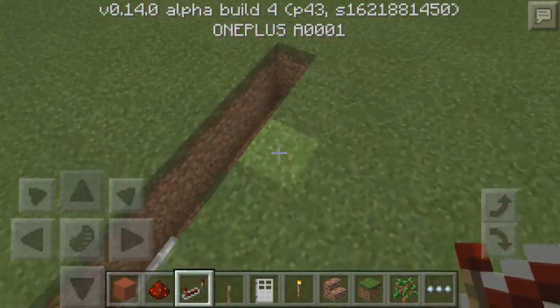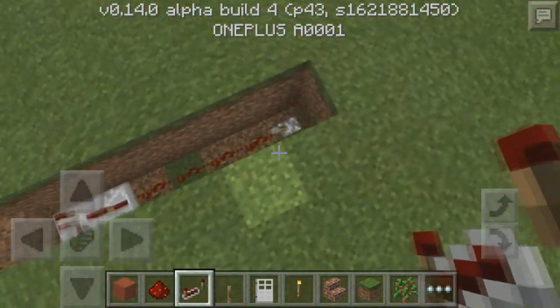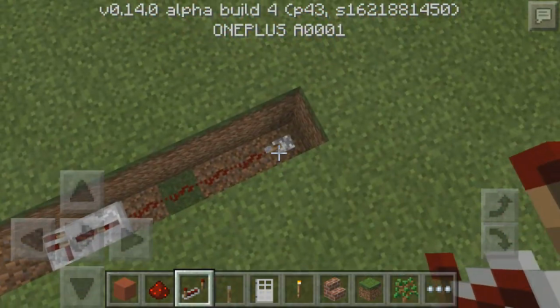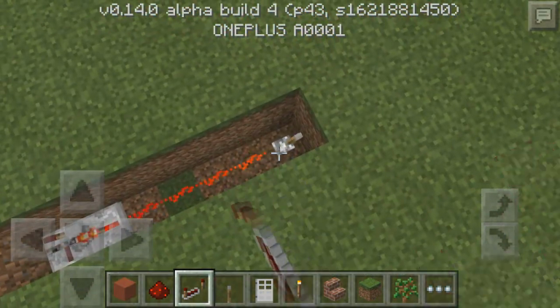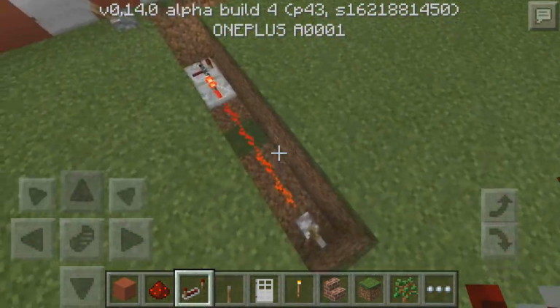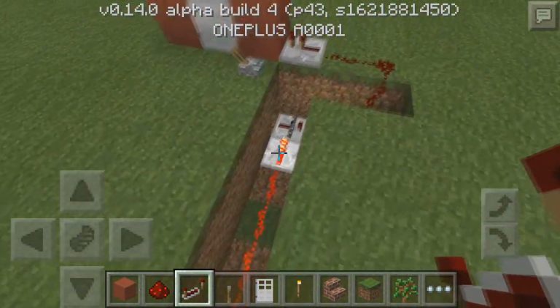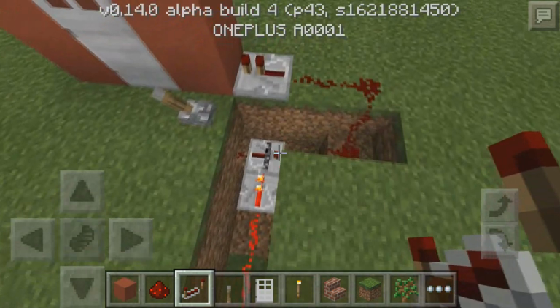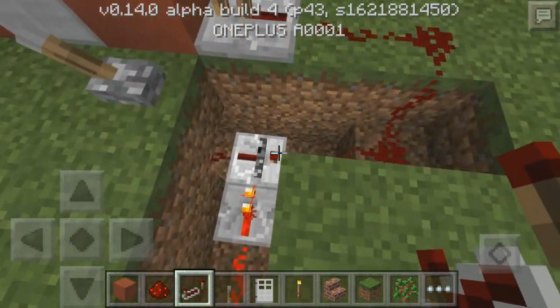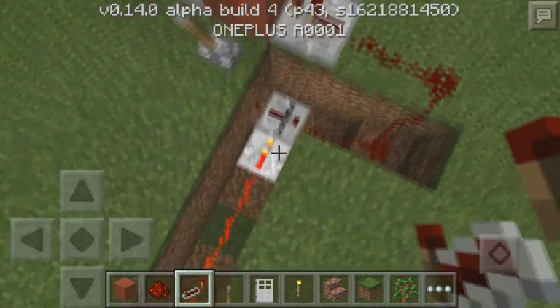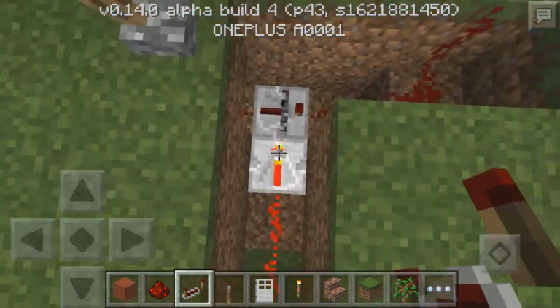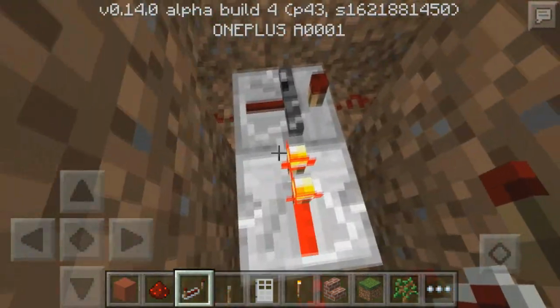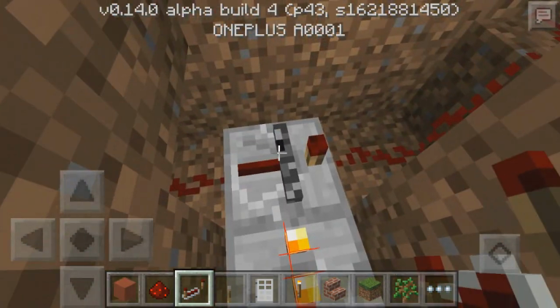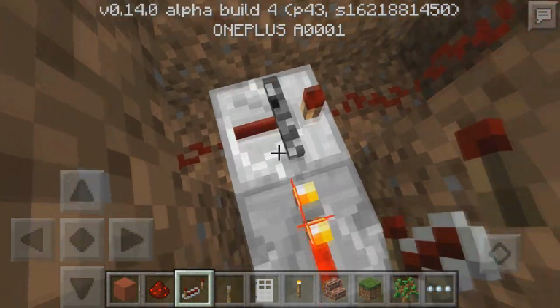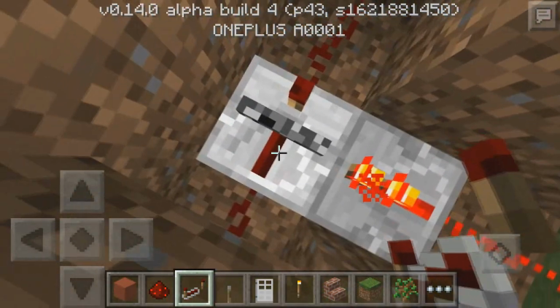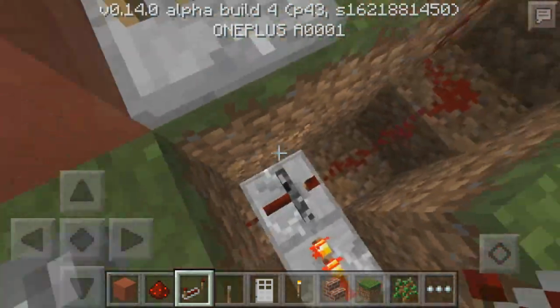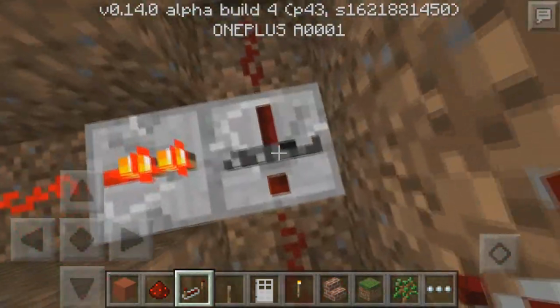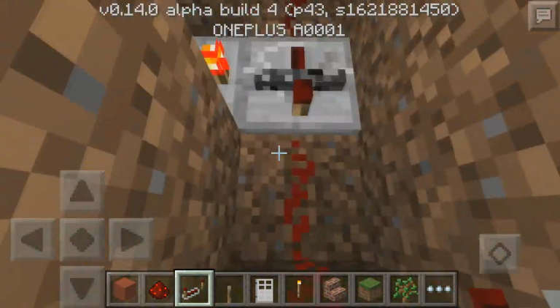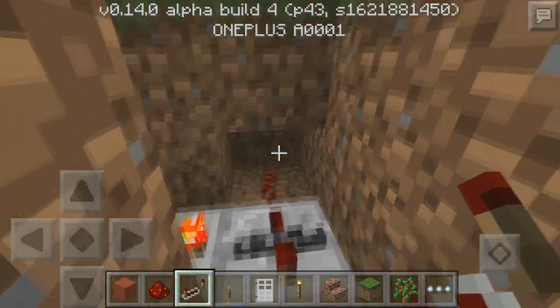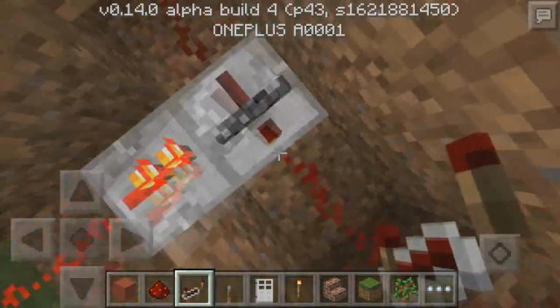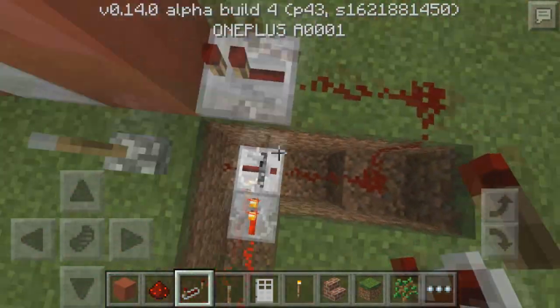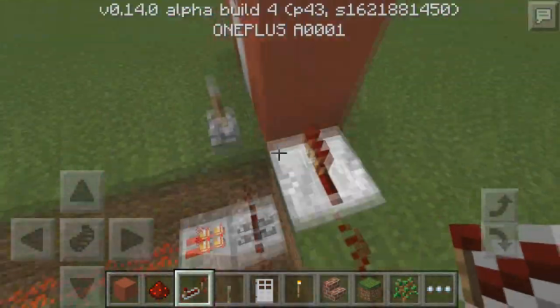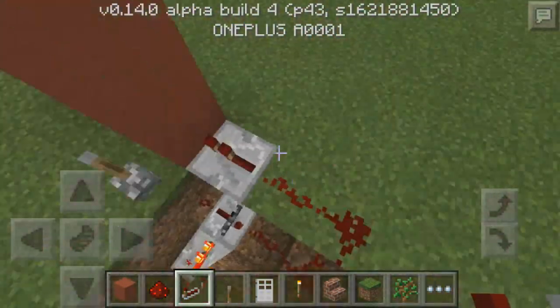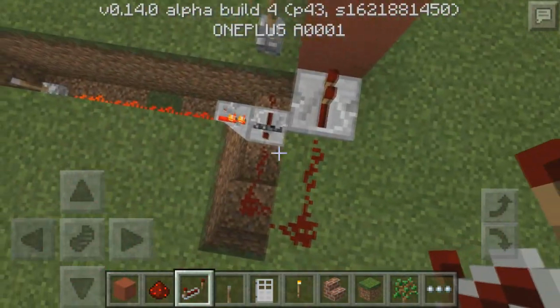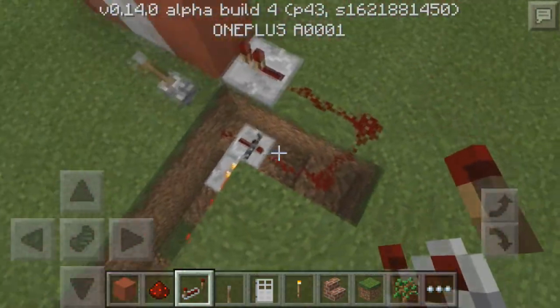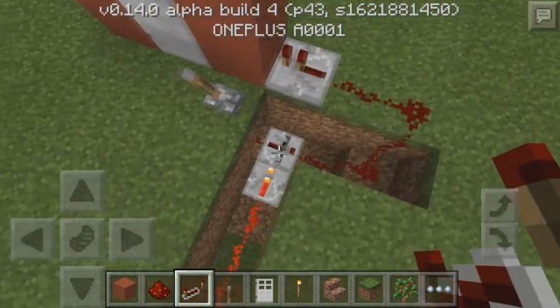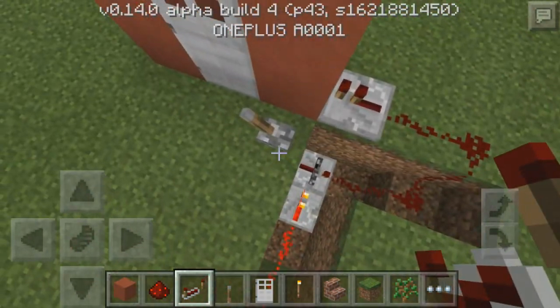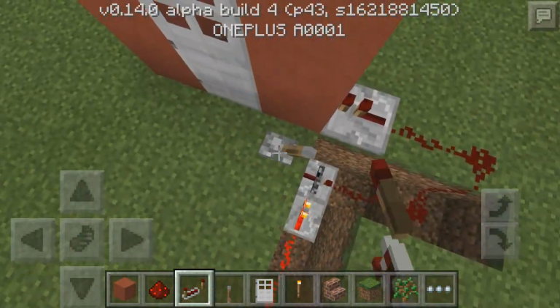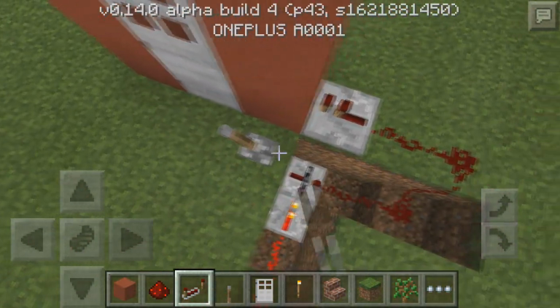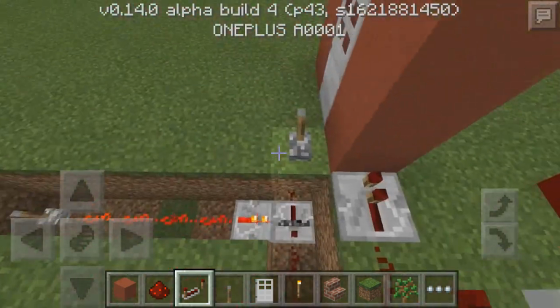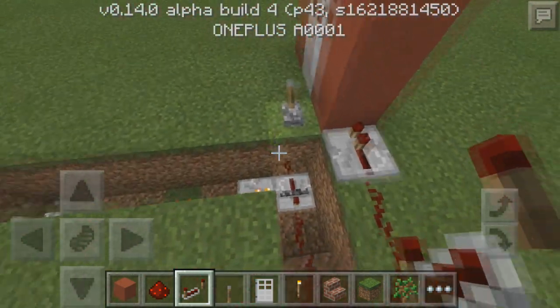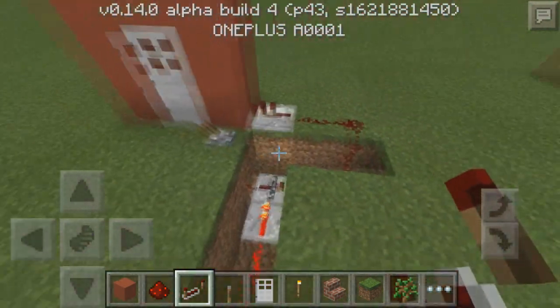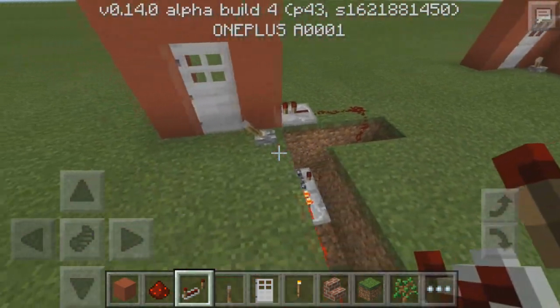But whenever you click this lever you can see right here we have a little blockage — a little bedrock type thing. That means that everything right here is going to be blocked off, because whenever you try to do that none of the redstone is activated.